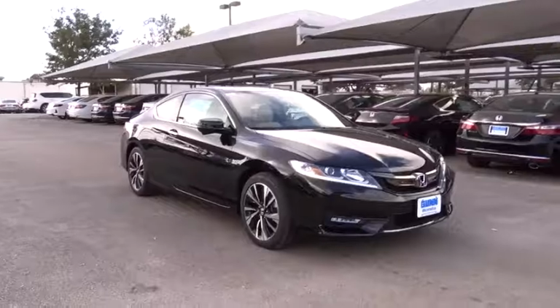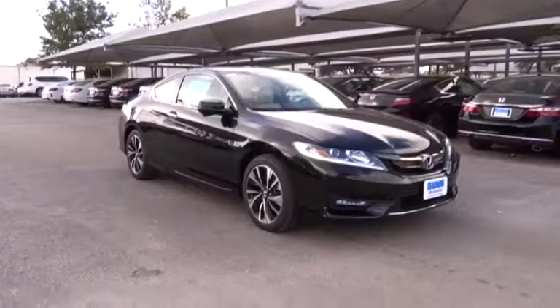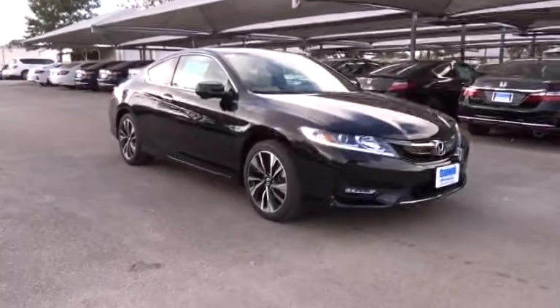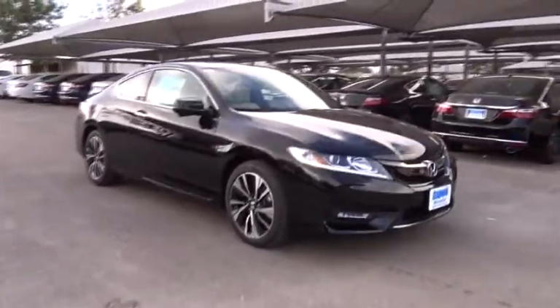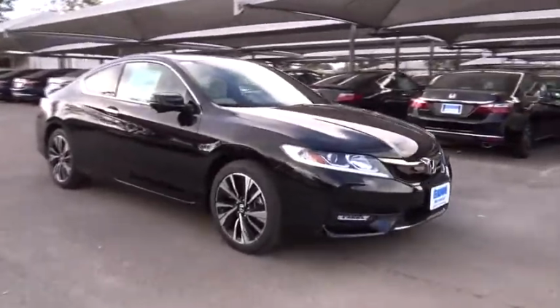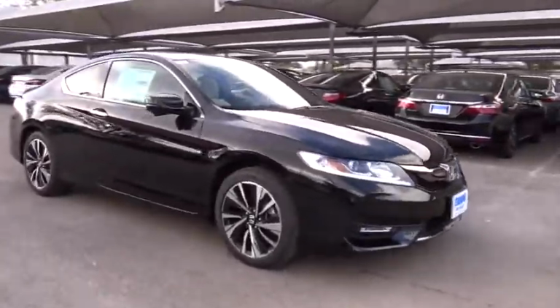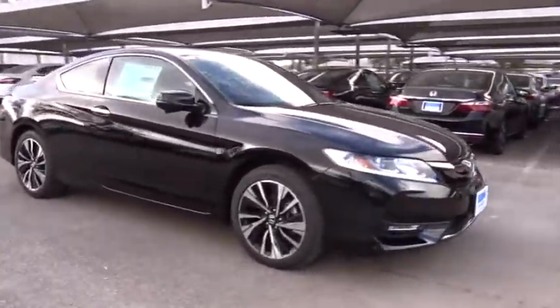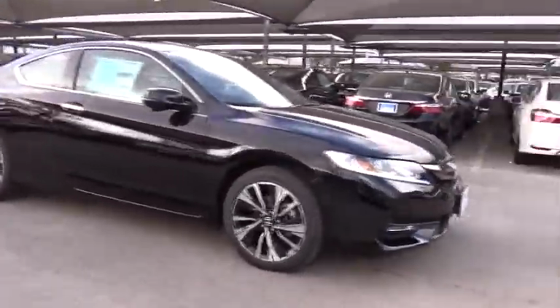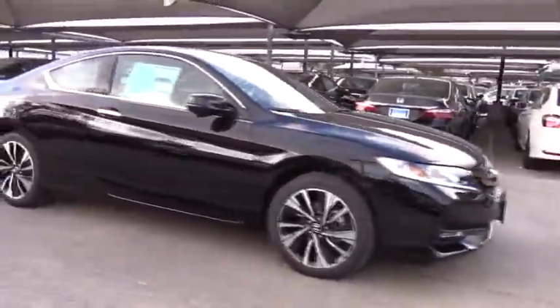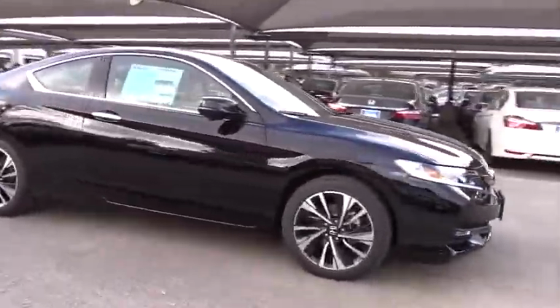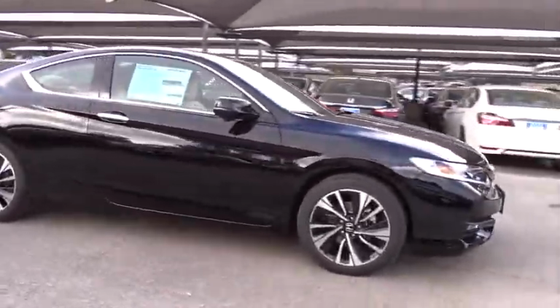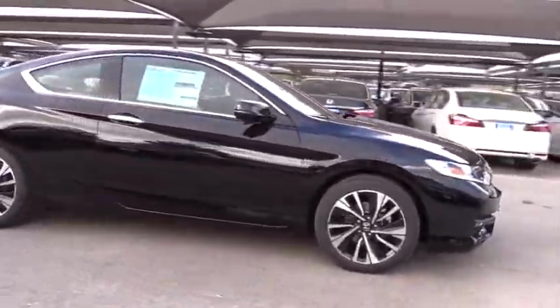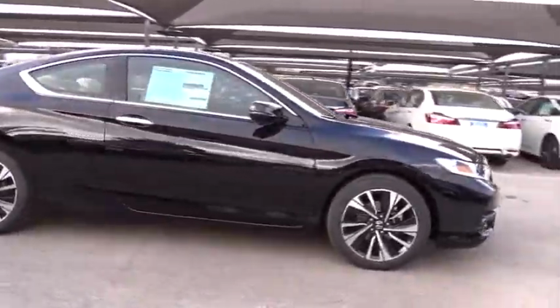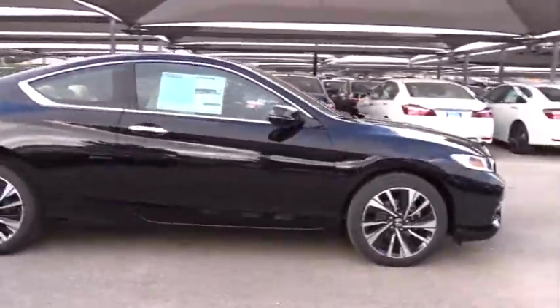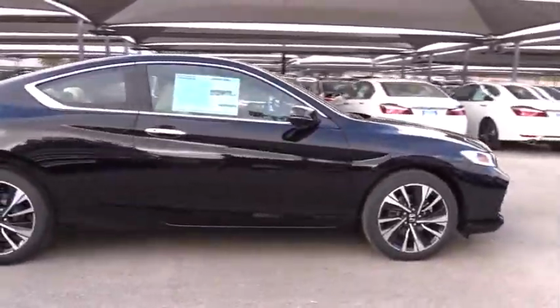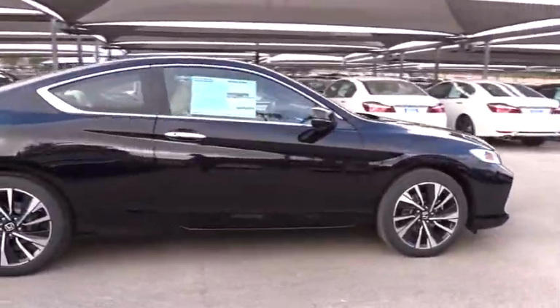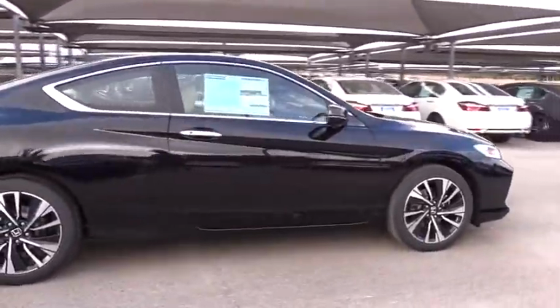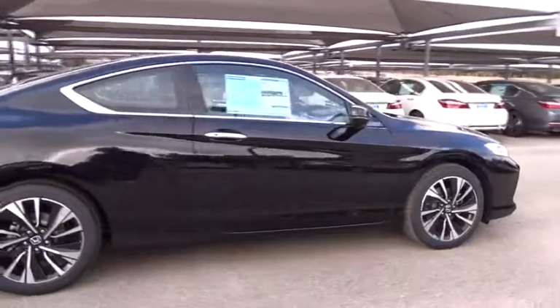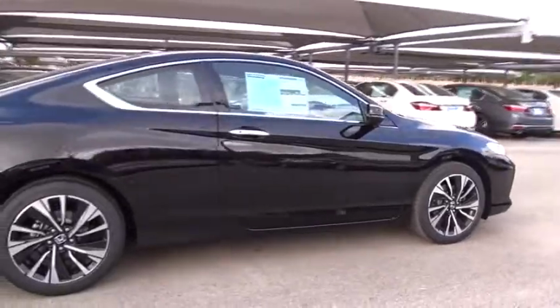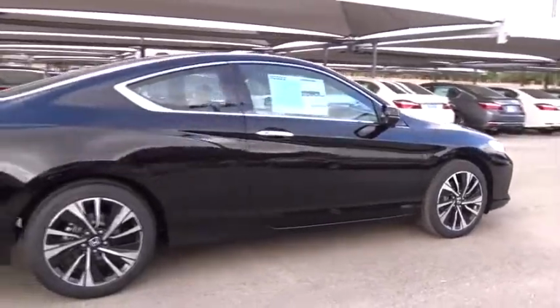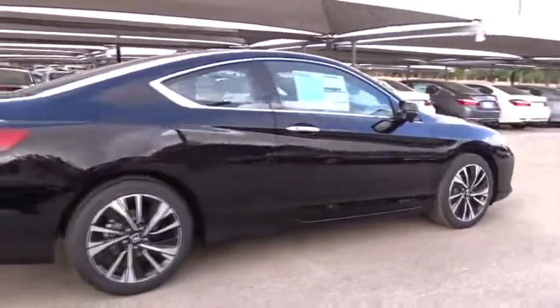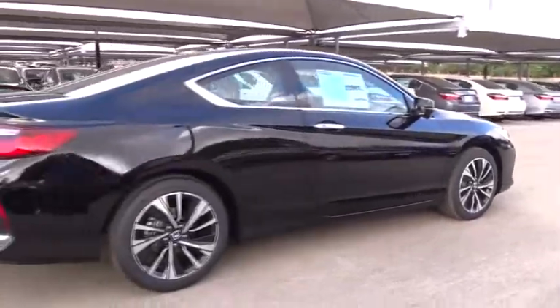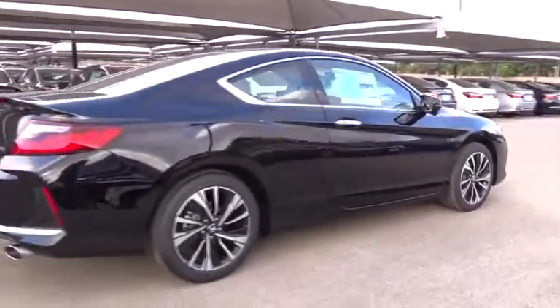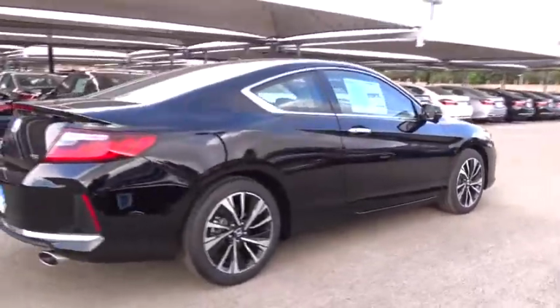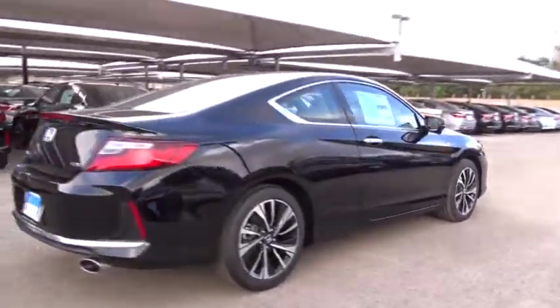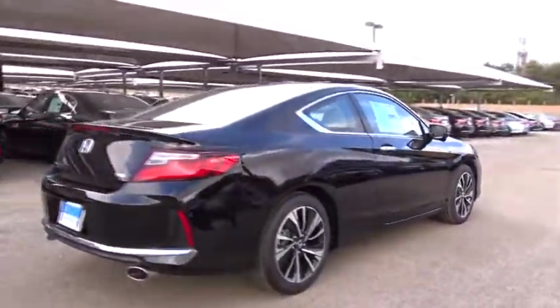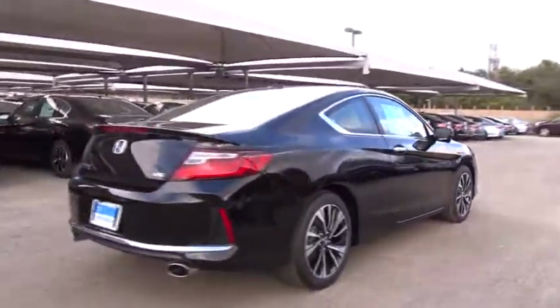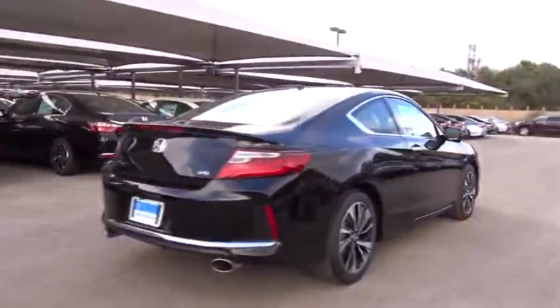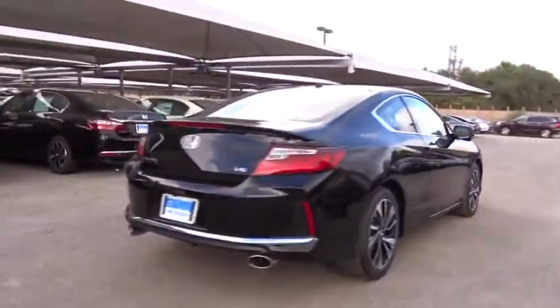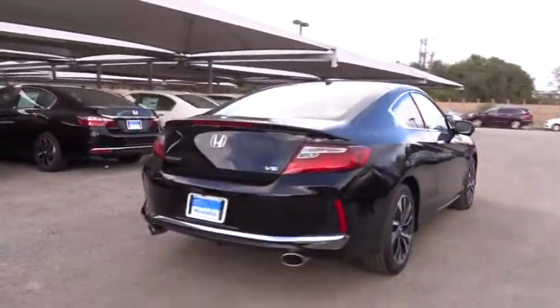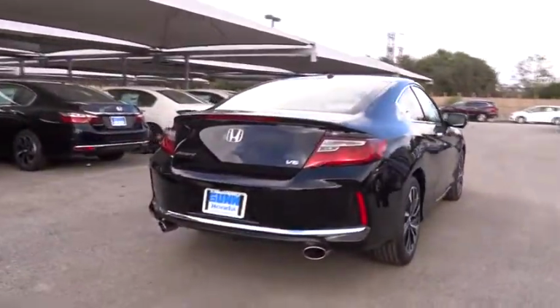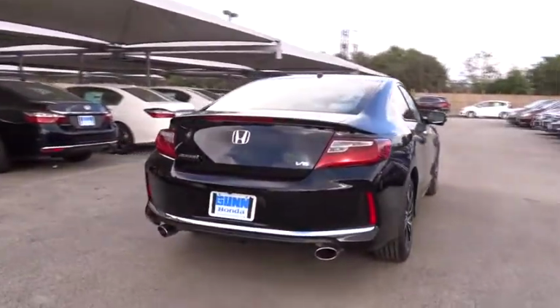The 2017 Honda Accord. Ingeniously simple, yet overflowing with luxury and technological creativity. All that and more in the Accord.